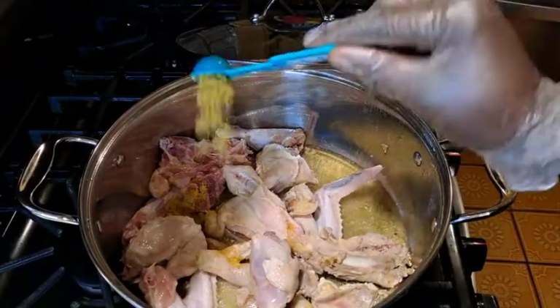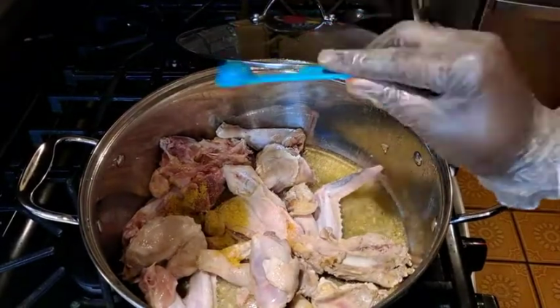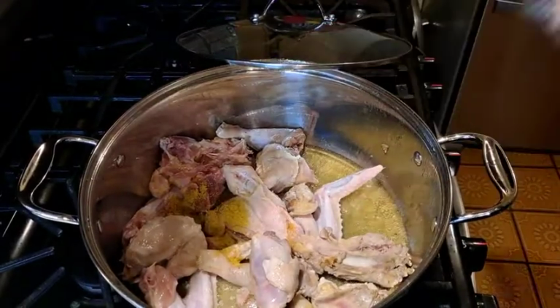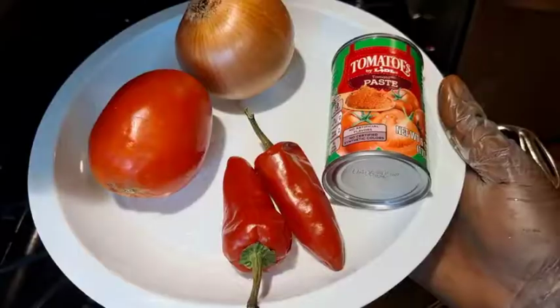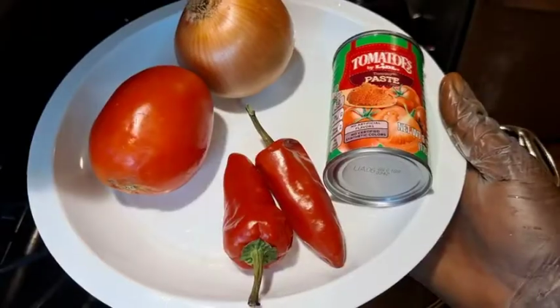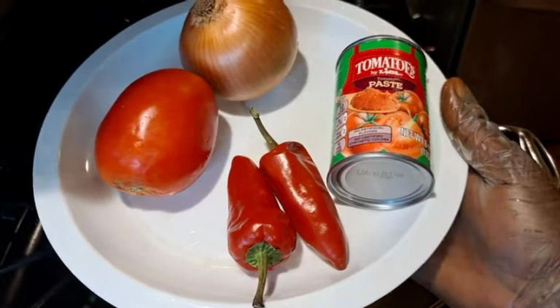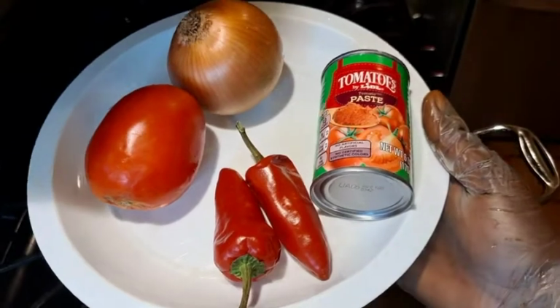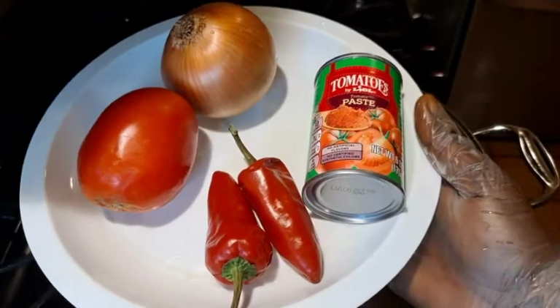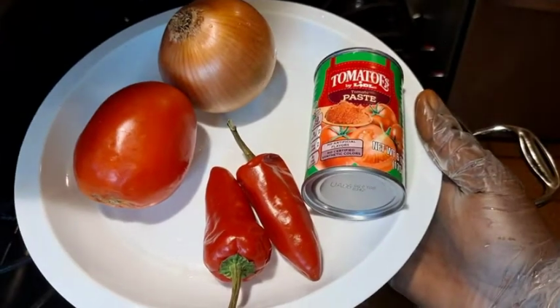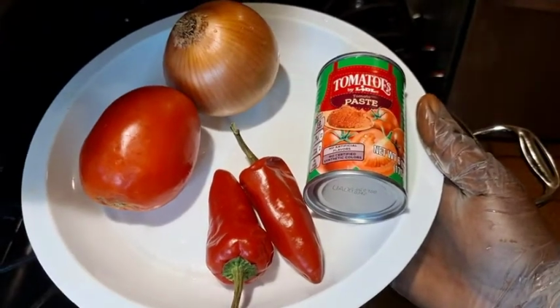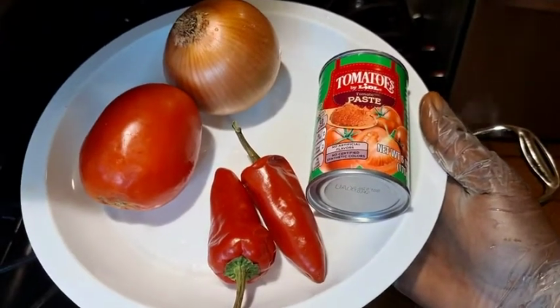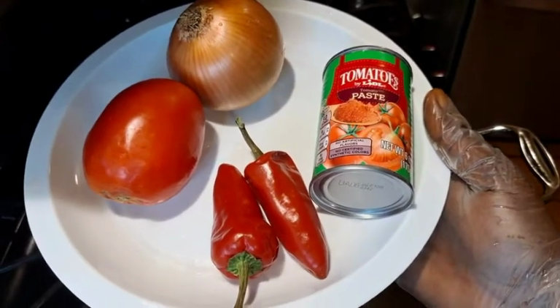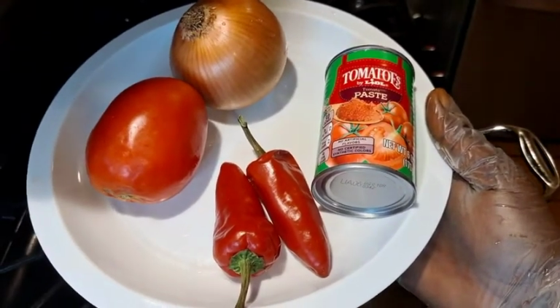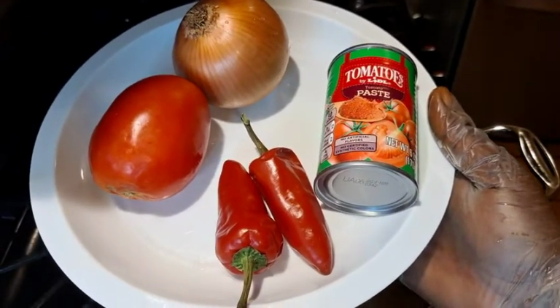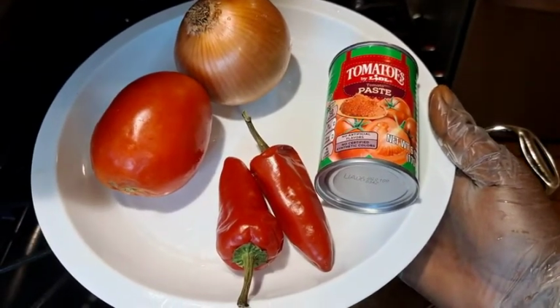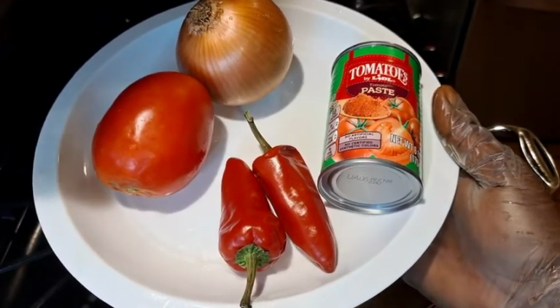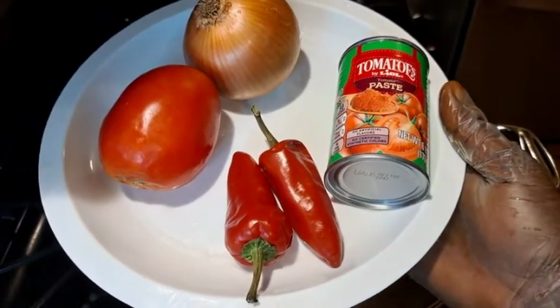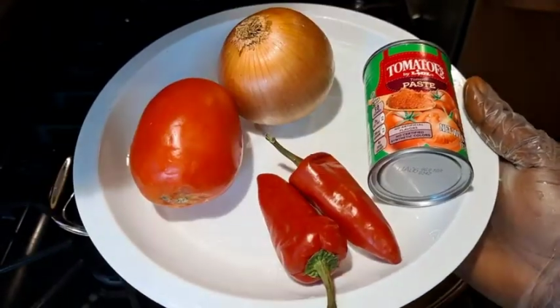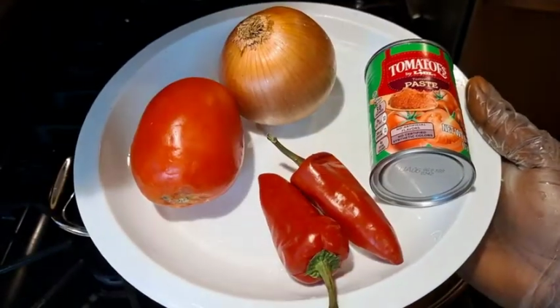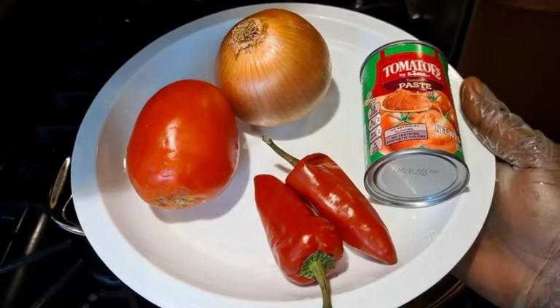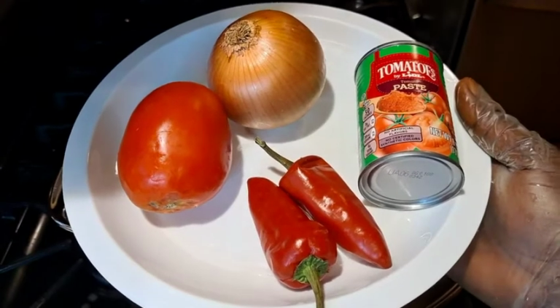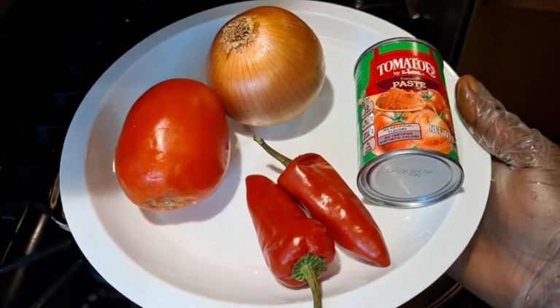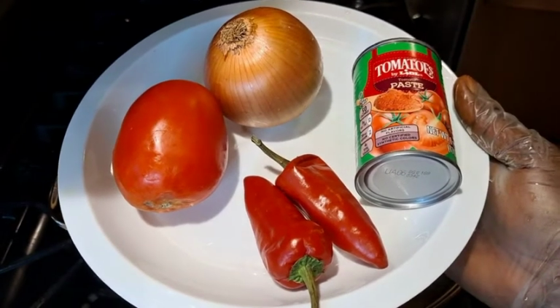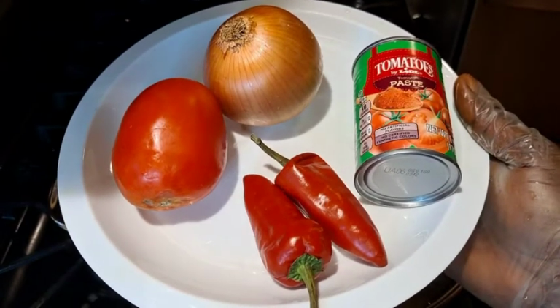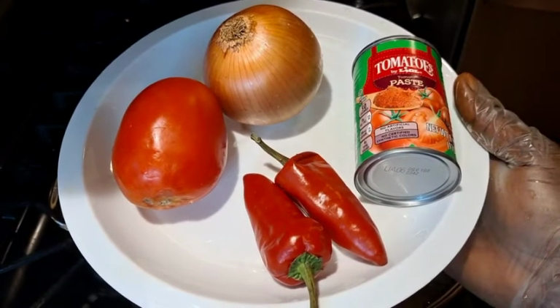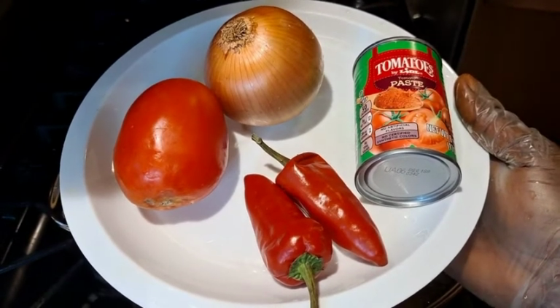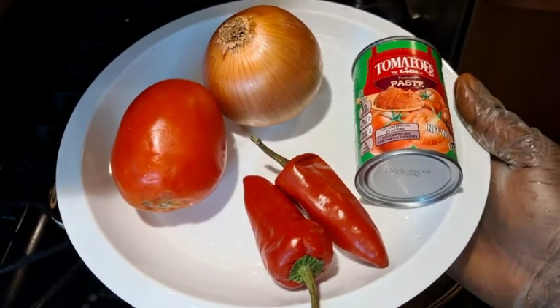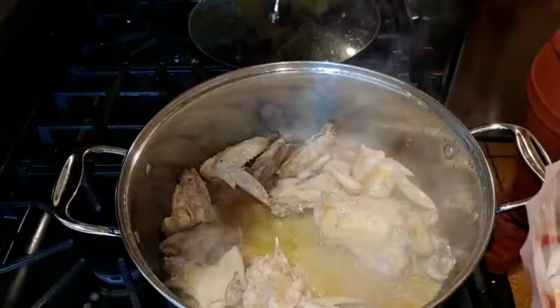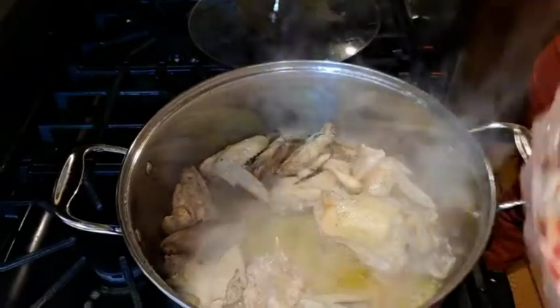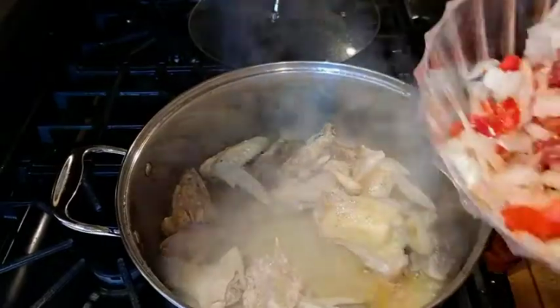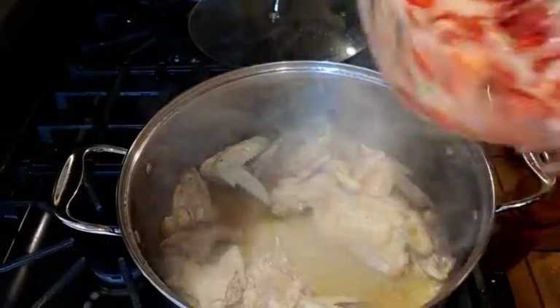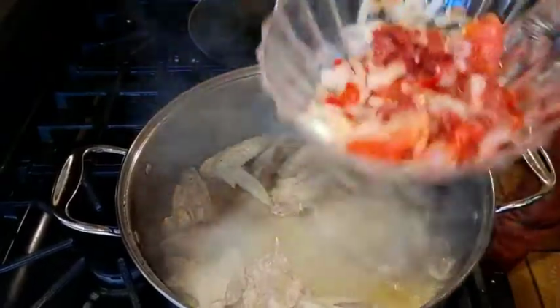While the chicken is frying, we are going to blend tomatoes, onions, and paprika. Add on top of the chicken.